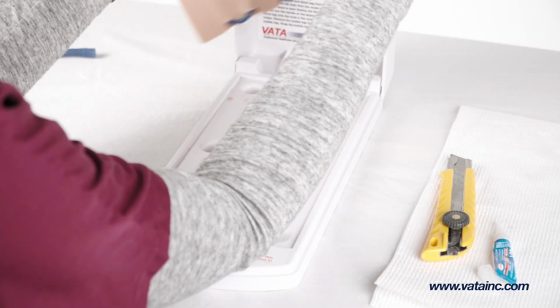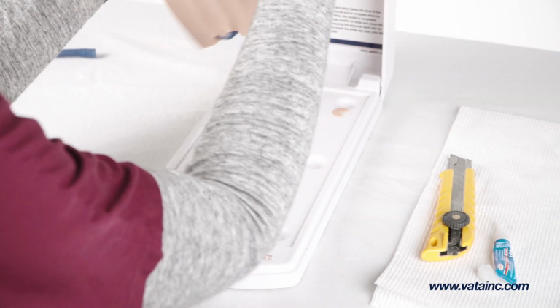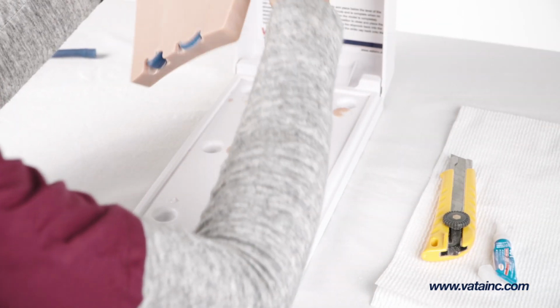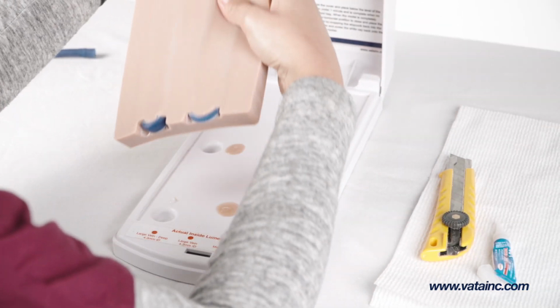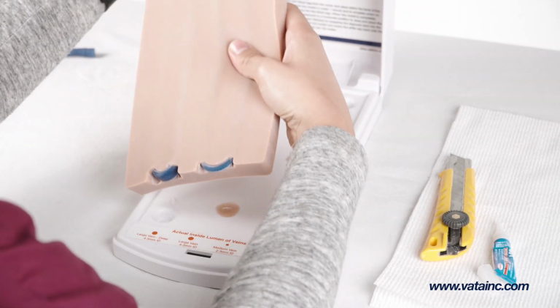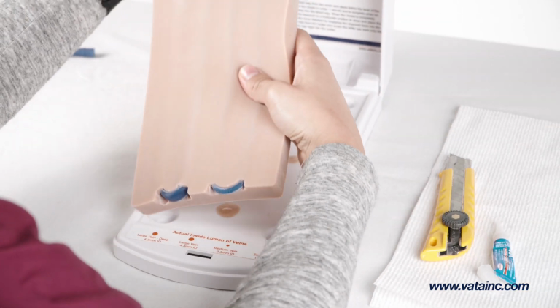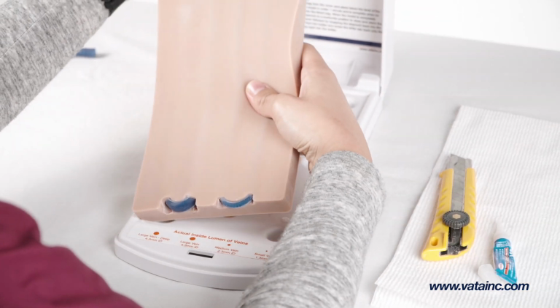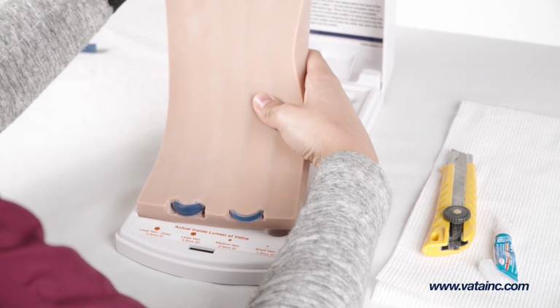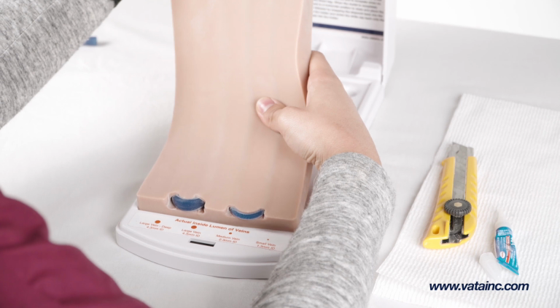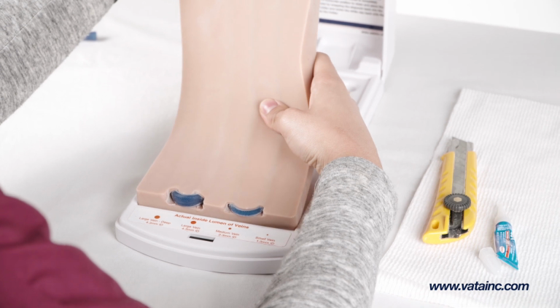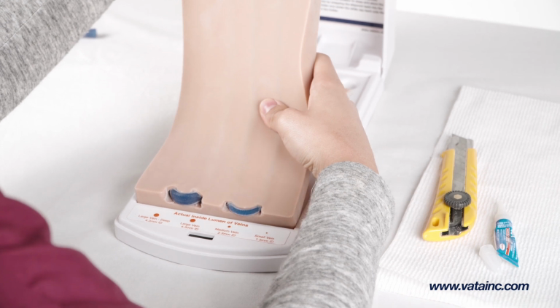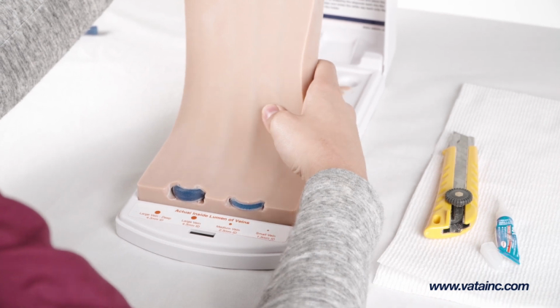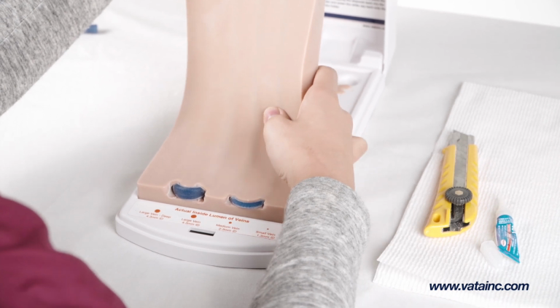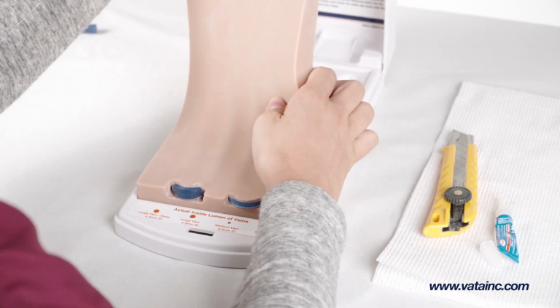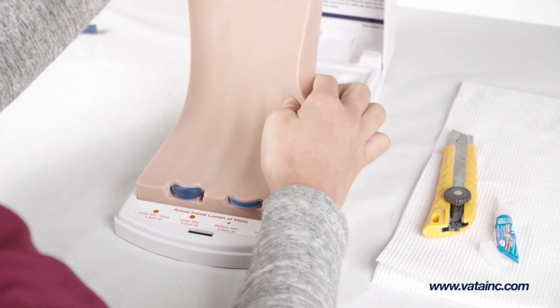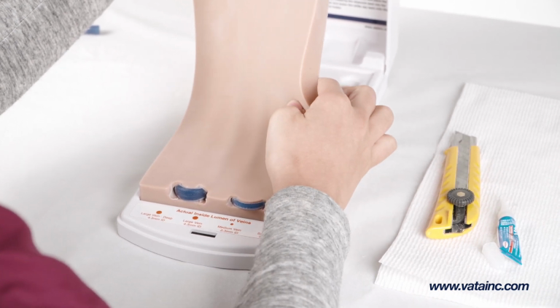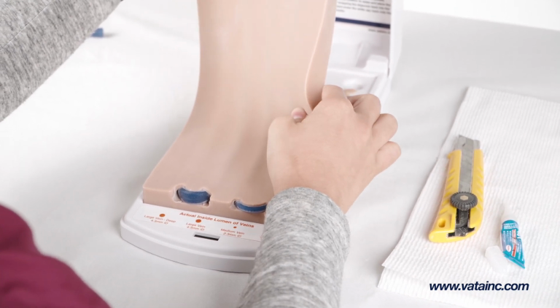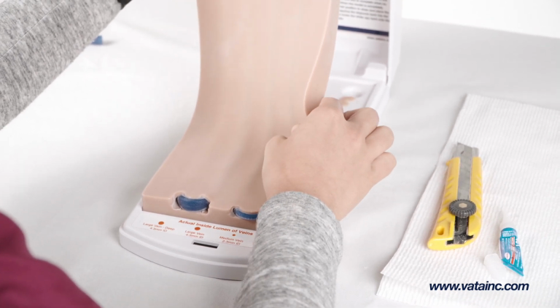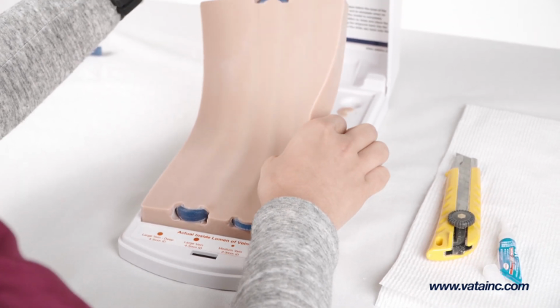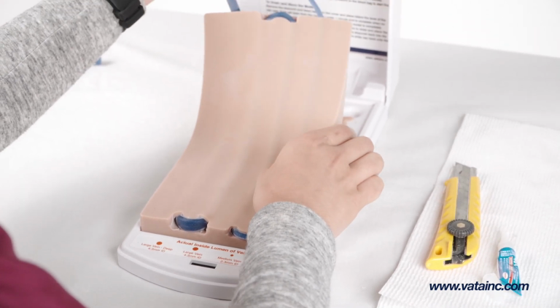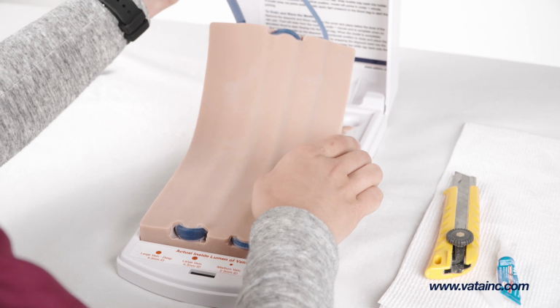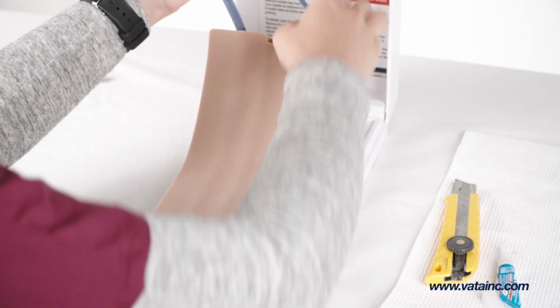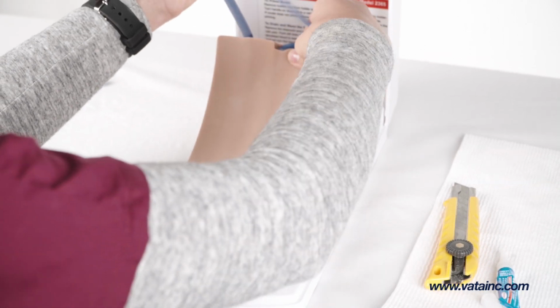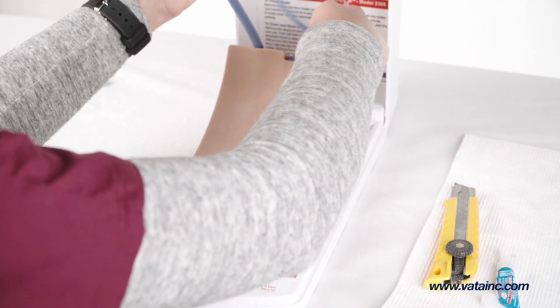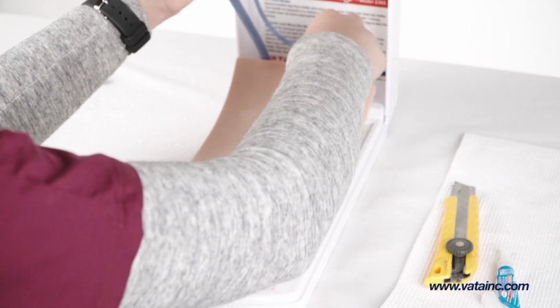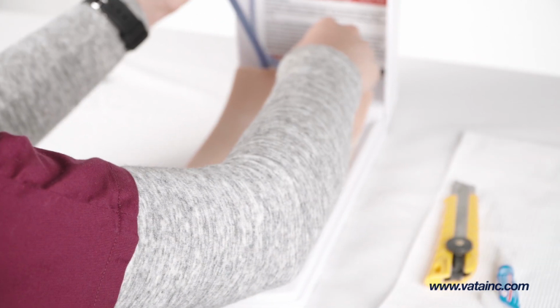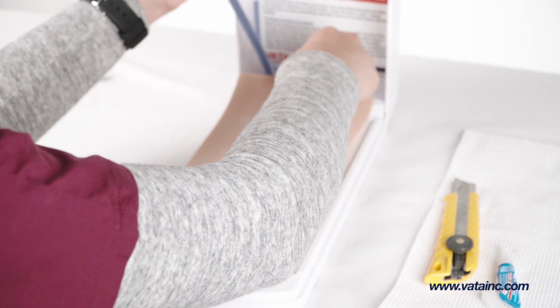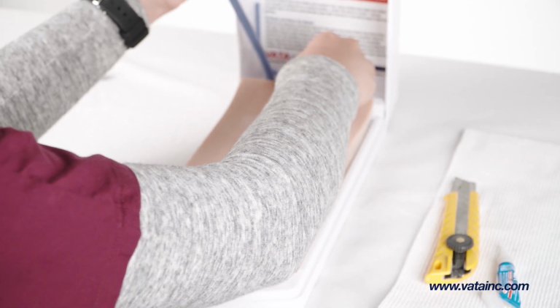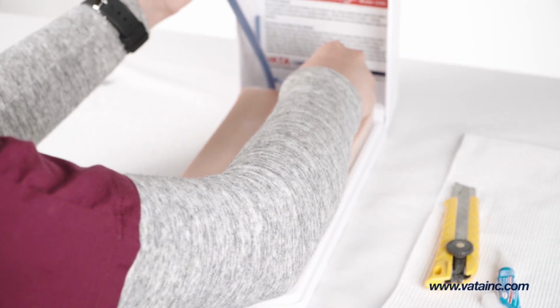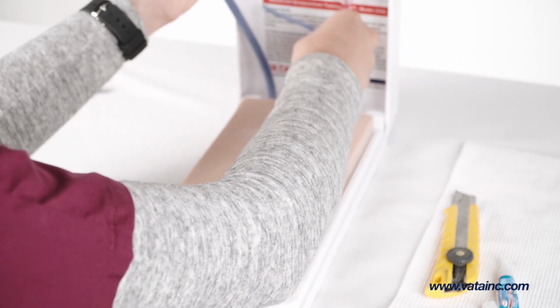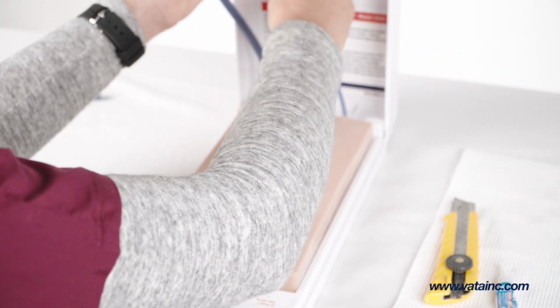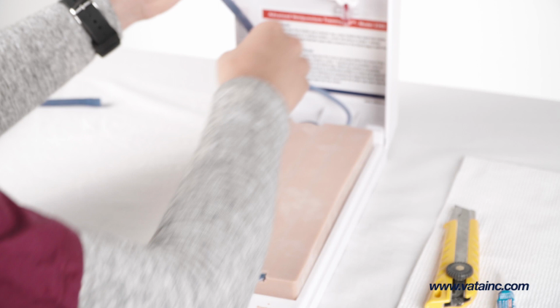Place the new skin and vein pad at the front of the base, making sure to line it up. Gently lay the skin pad down and use your hands to apply gentle pressure for 30 seconds.